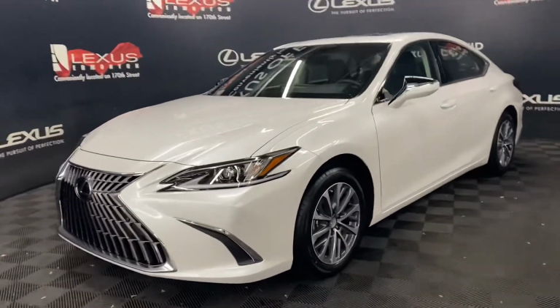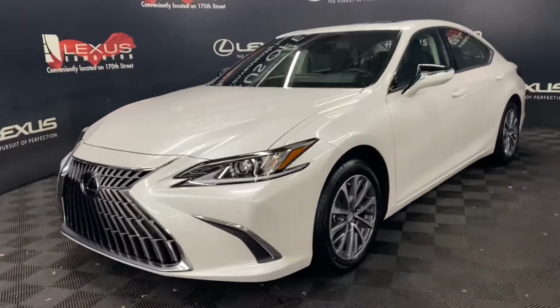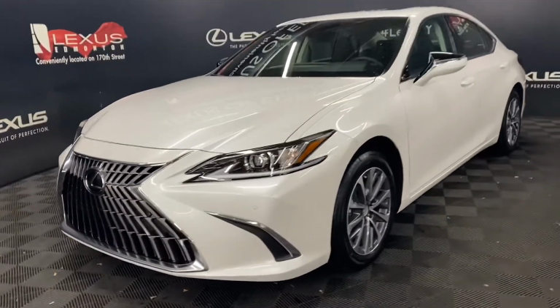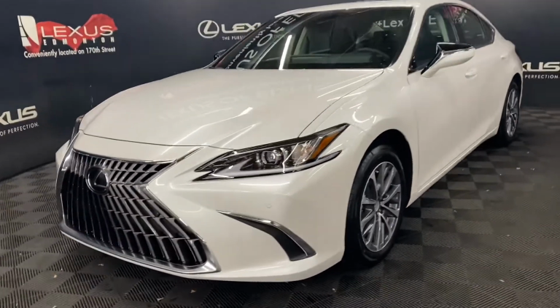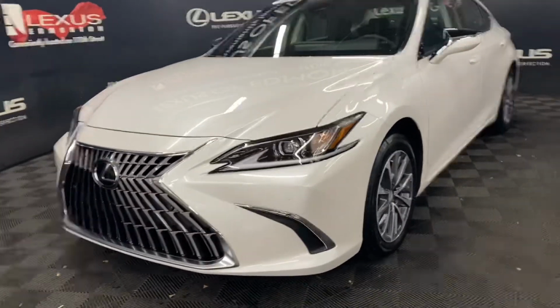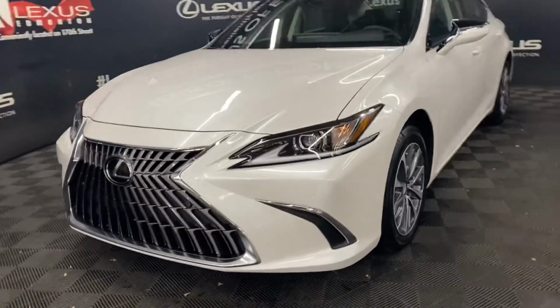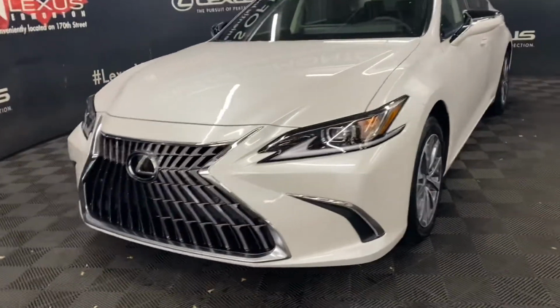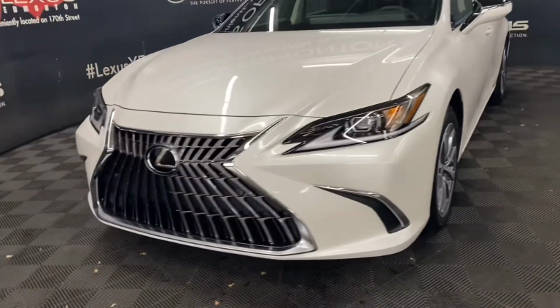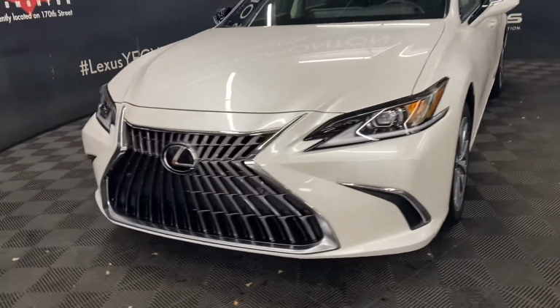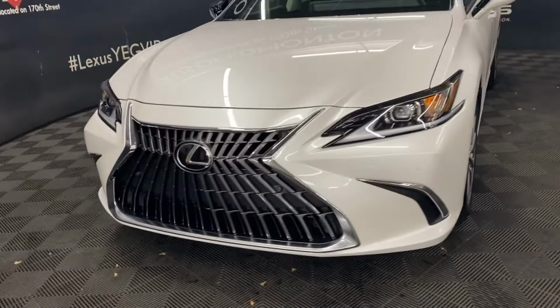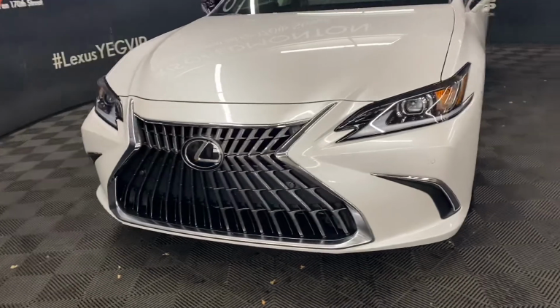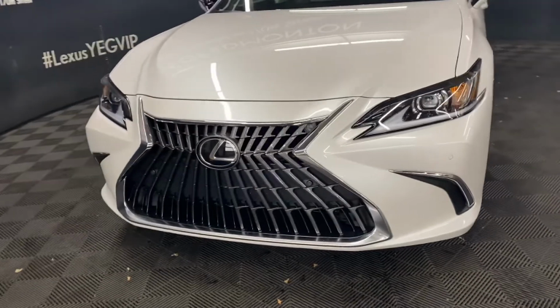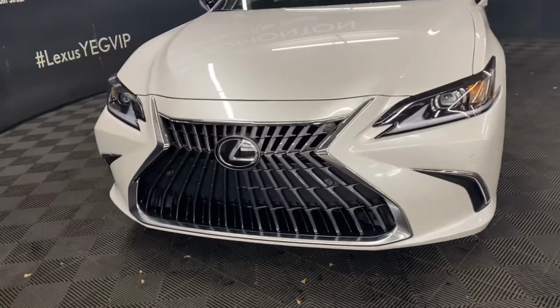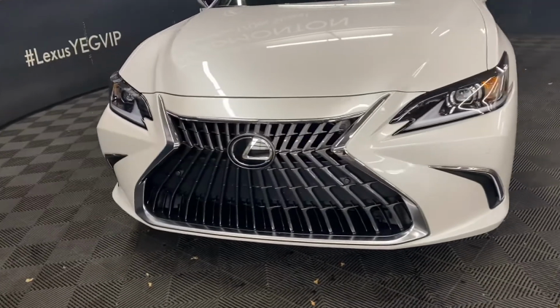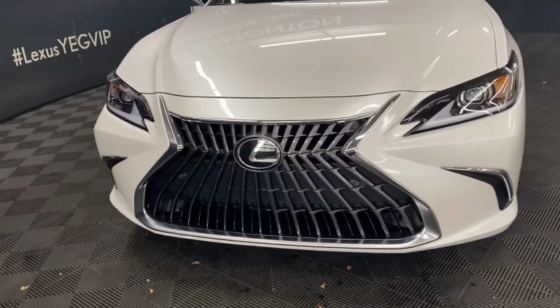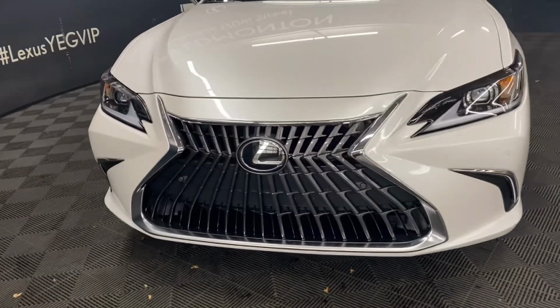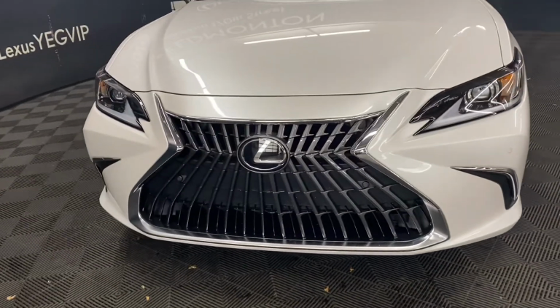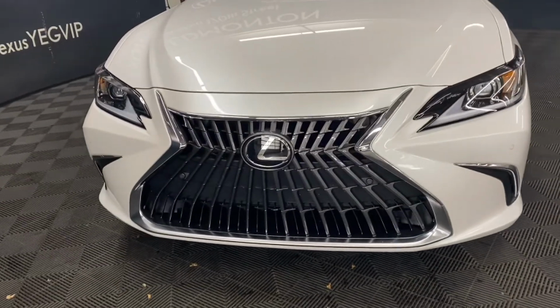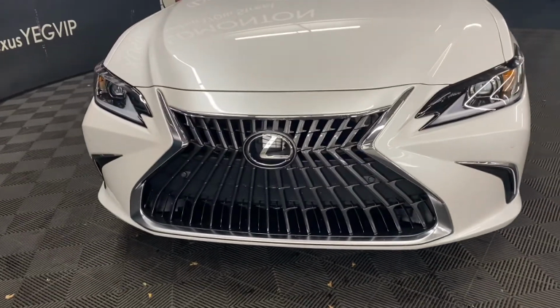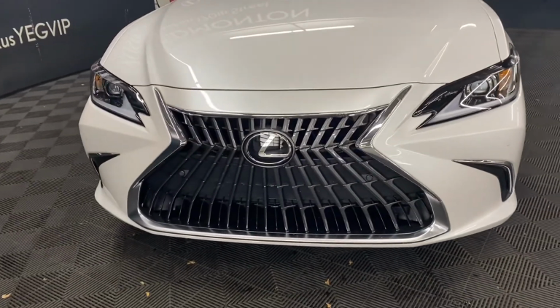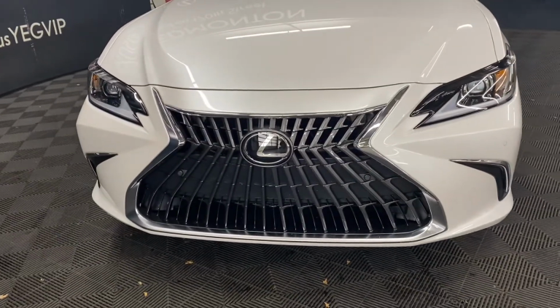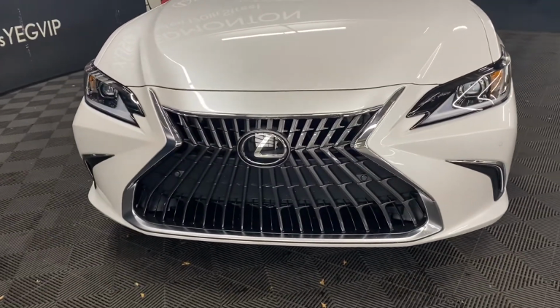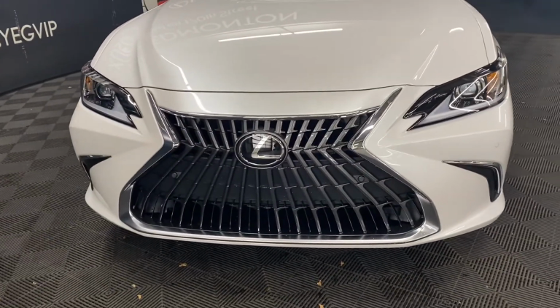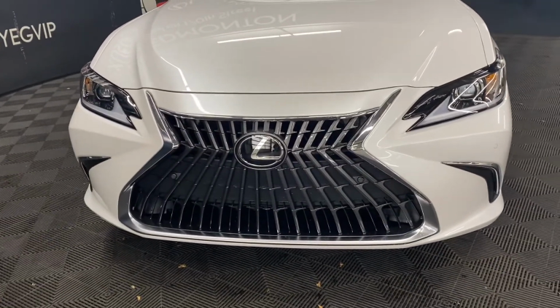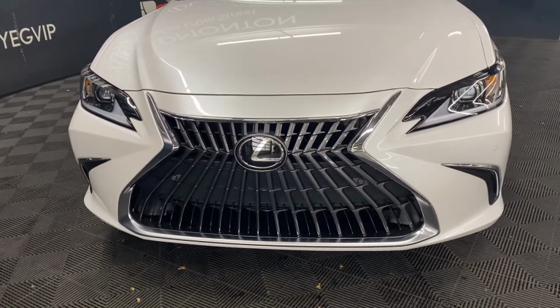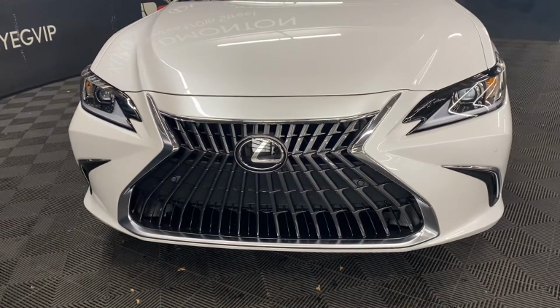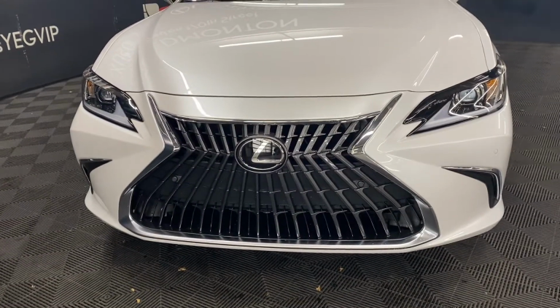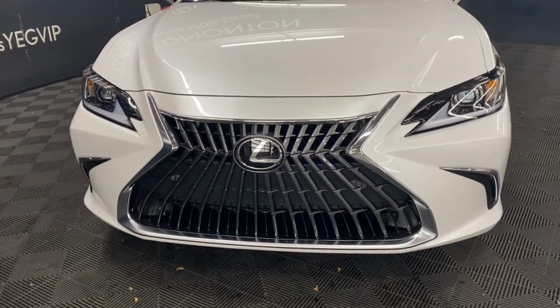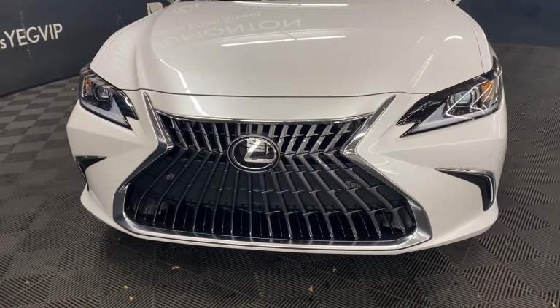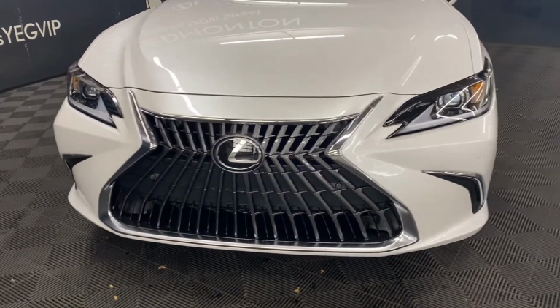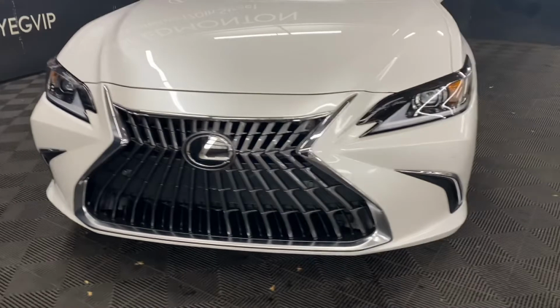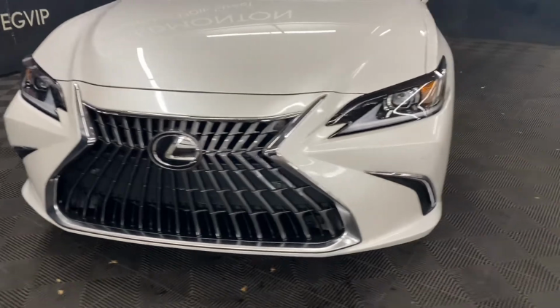Under the hood, you have an 8-speed automatic transmission, 3.5-liter V6 engine, producing 302 horsepower.